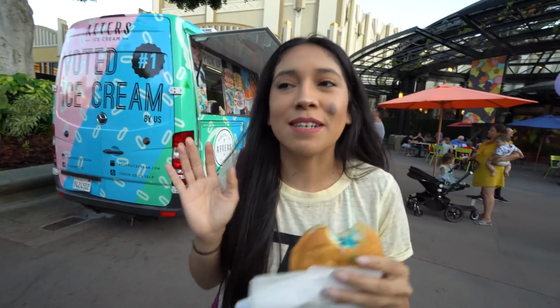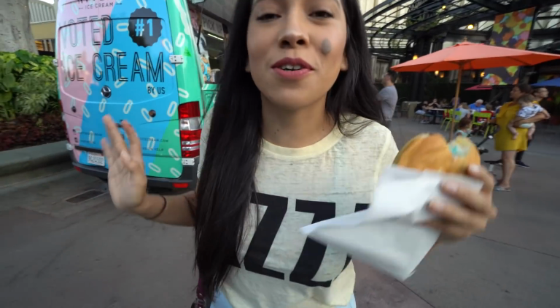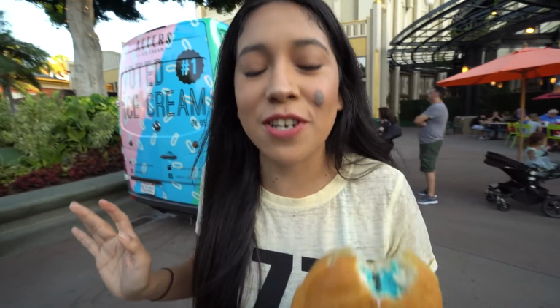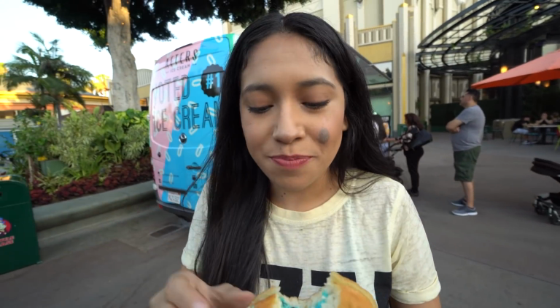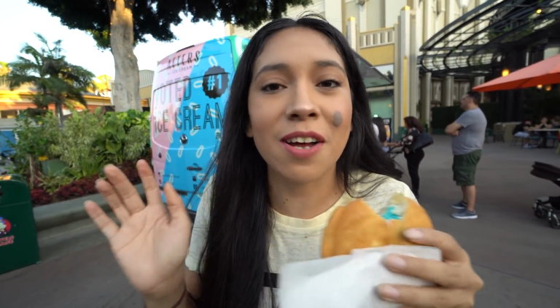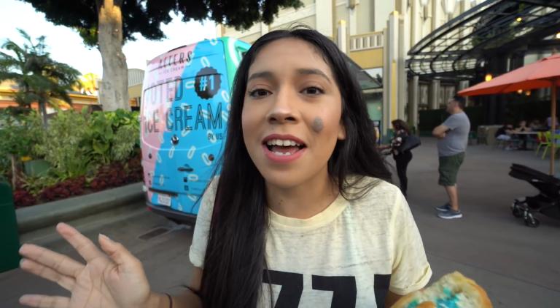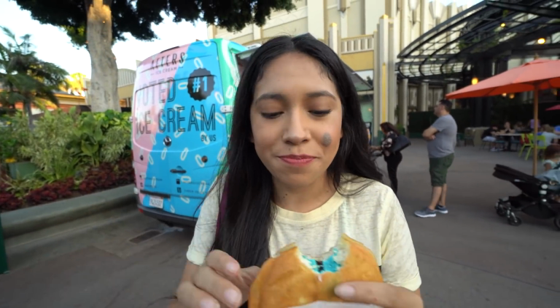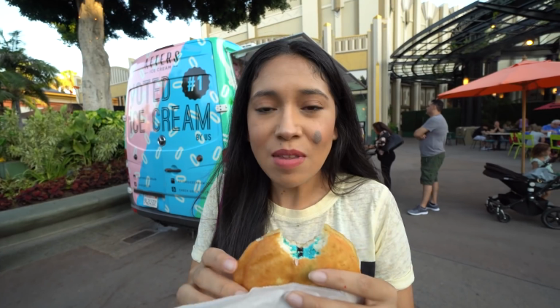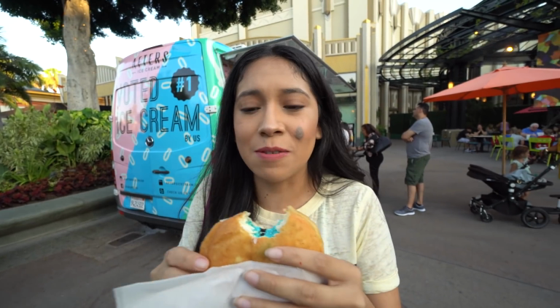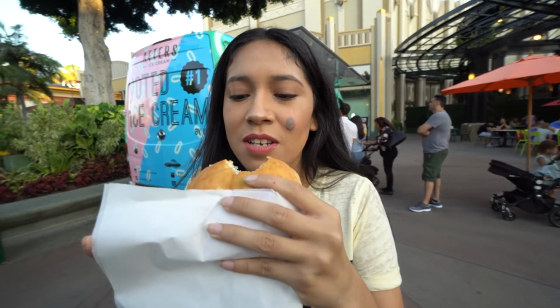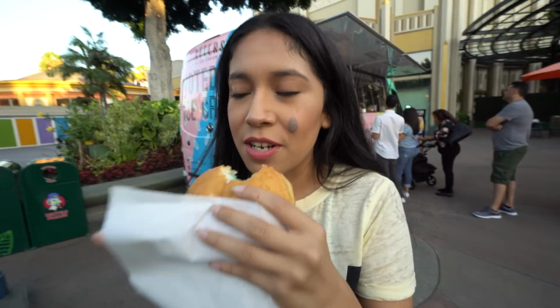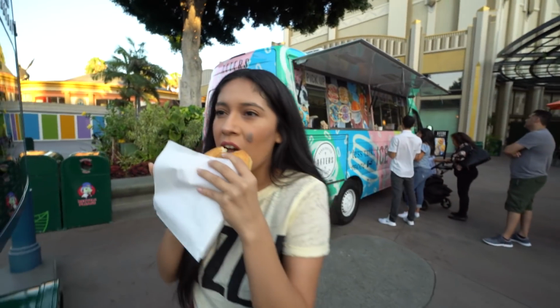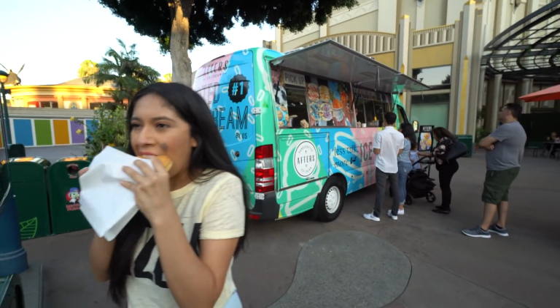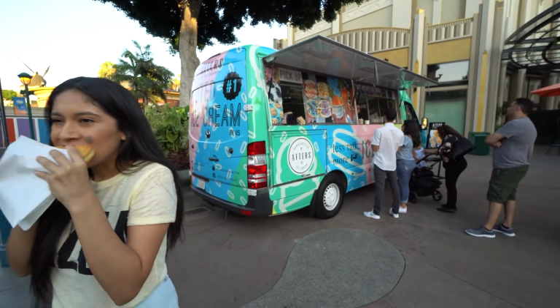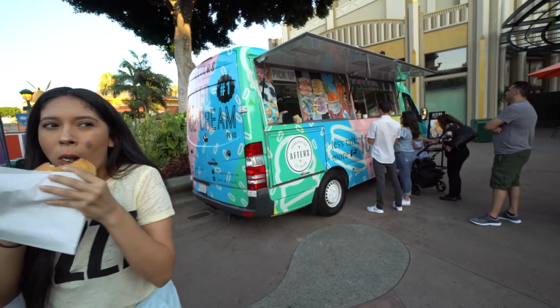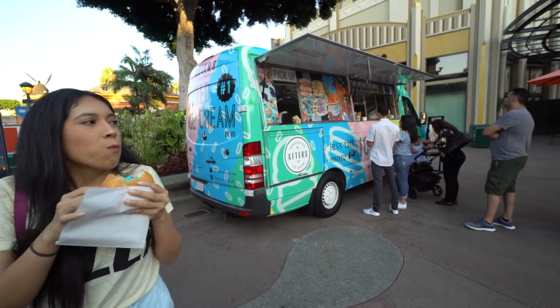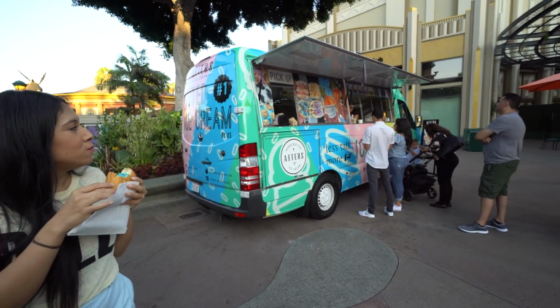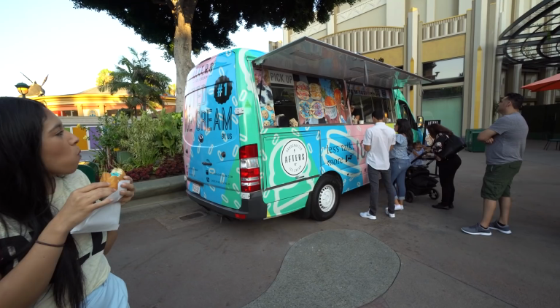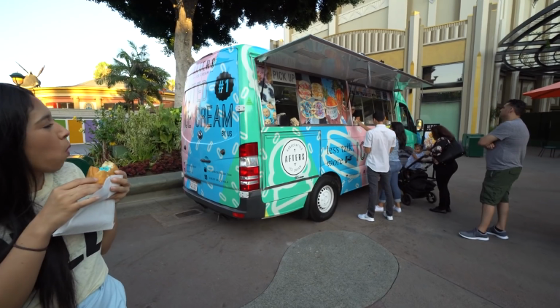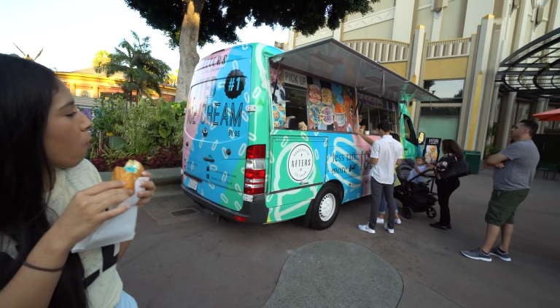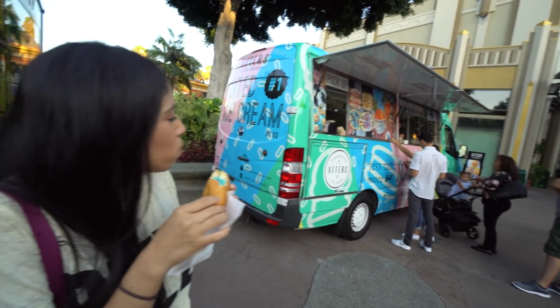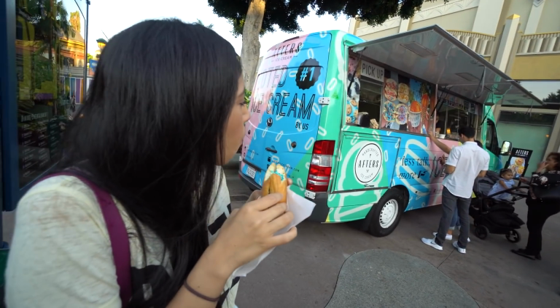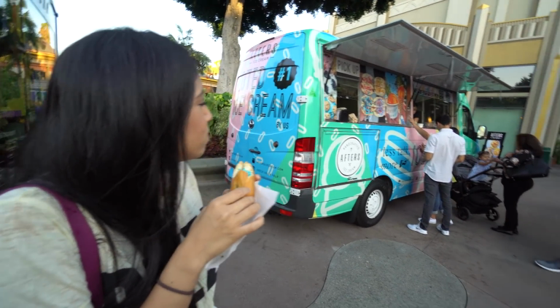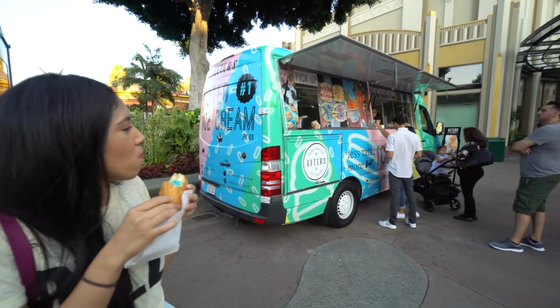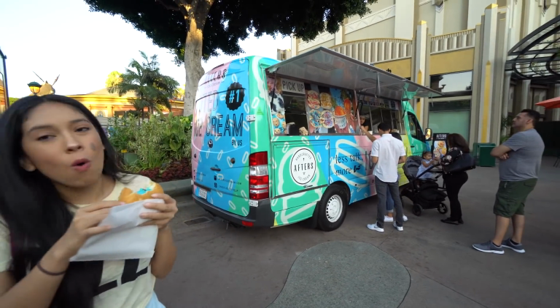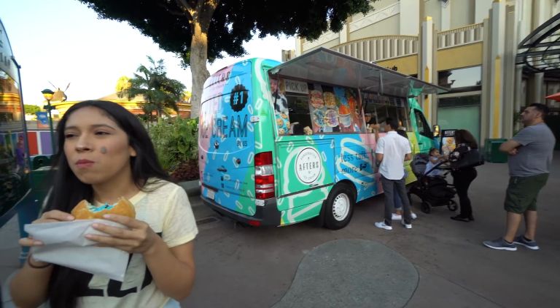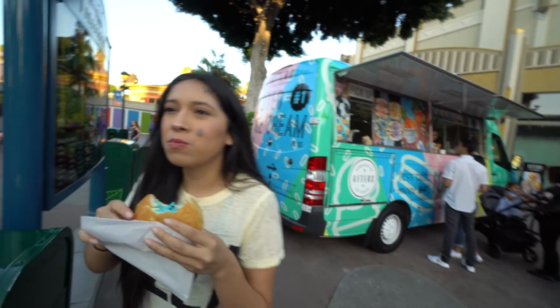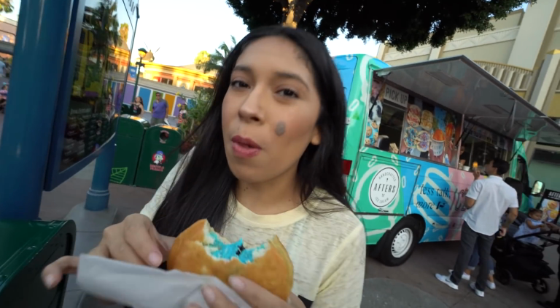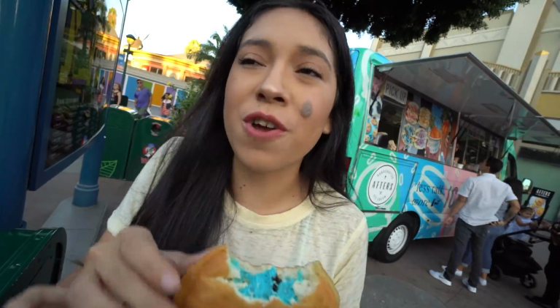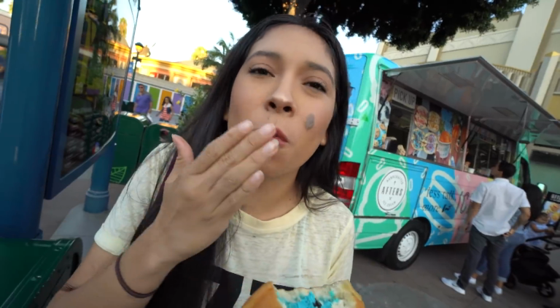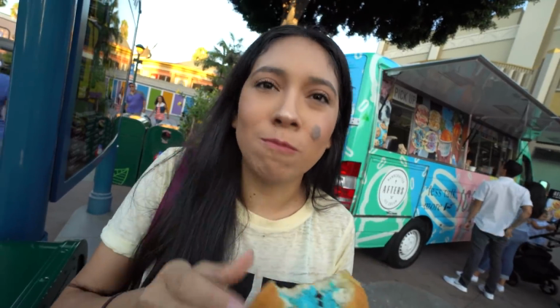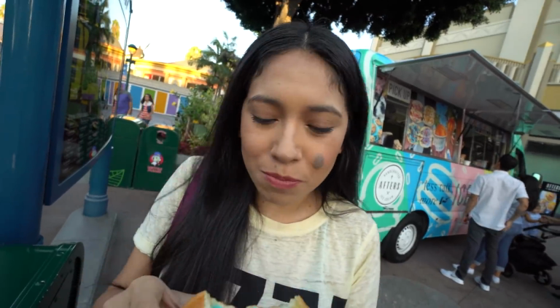Come to your local Afters. Look it up online. There's one at Doritos — well, if you want to come by at Disneyland, Downtown Disney, and get some Afters ice cream here. Or should I say Downtown Disney? They're here for the week.